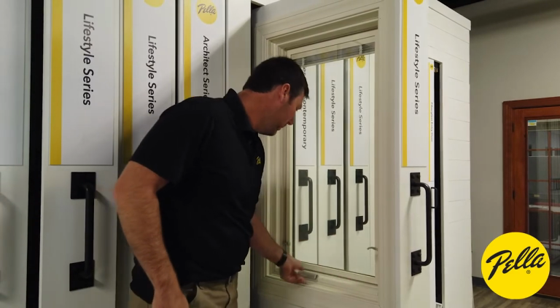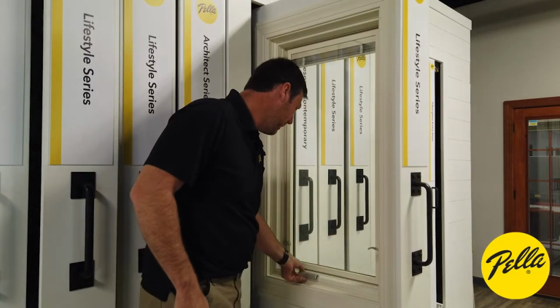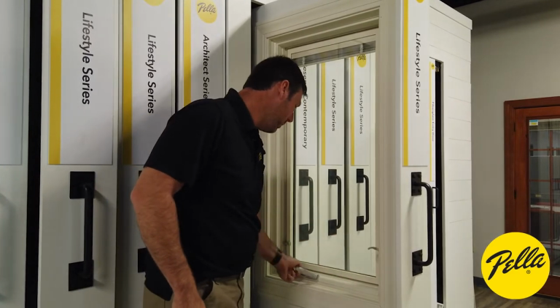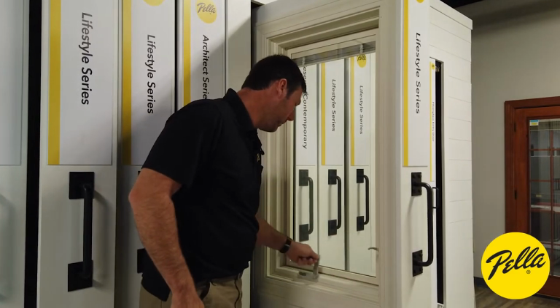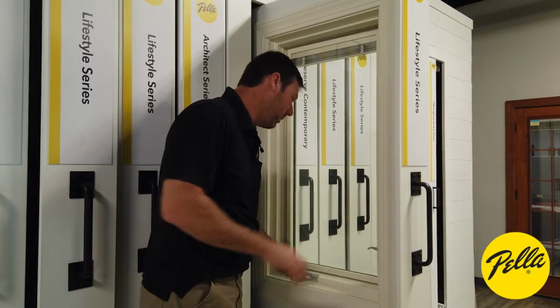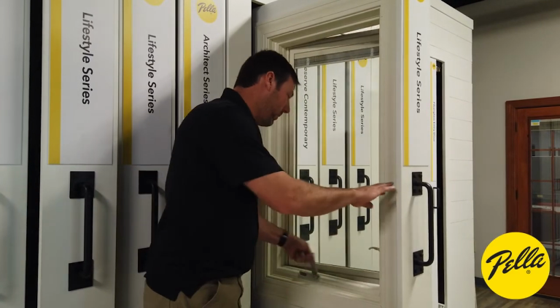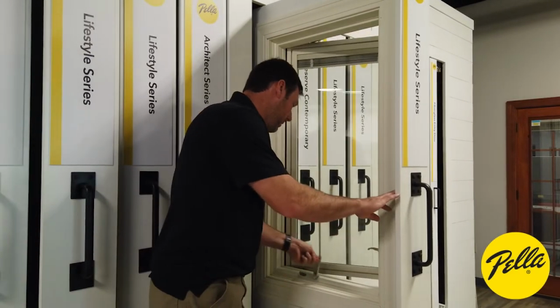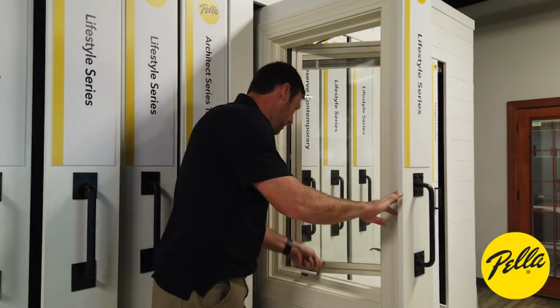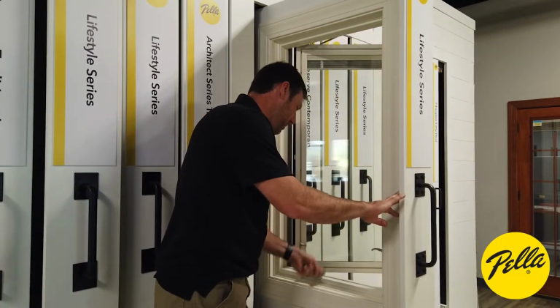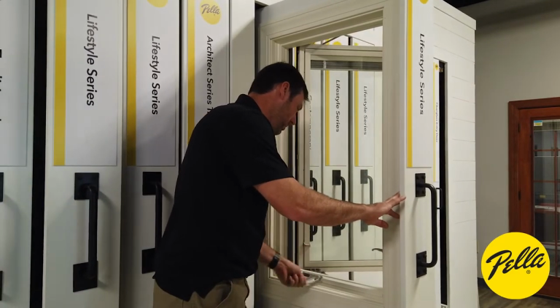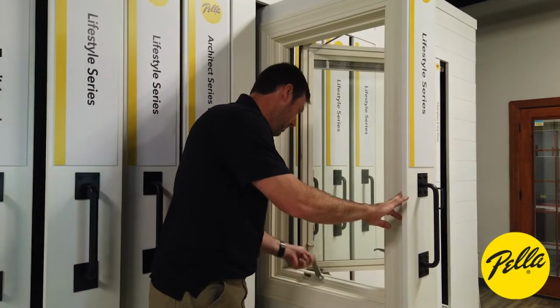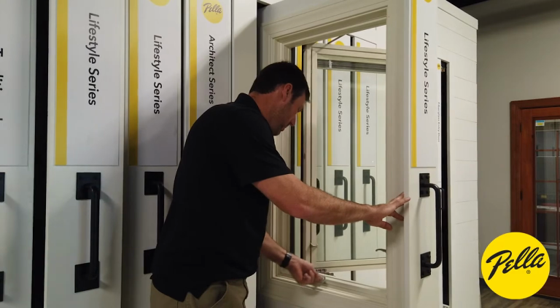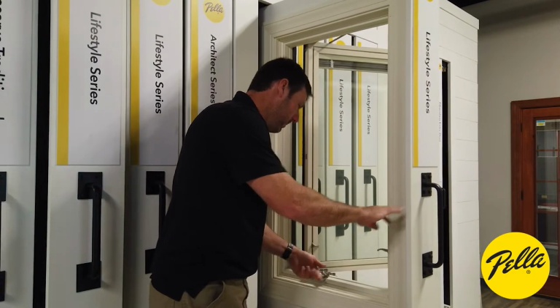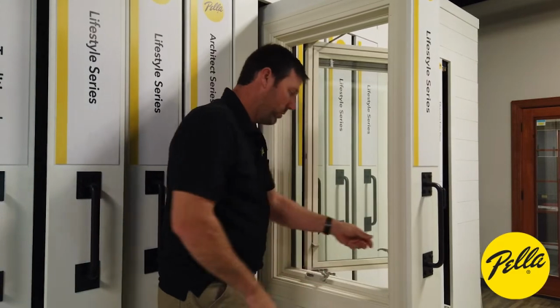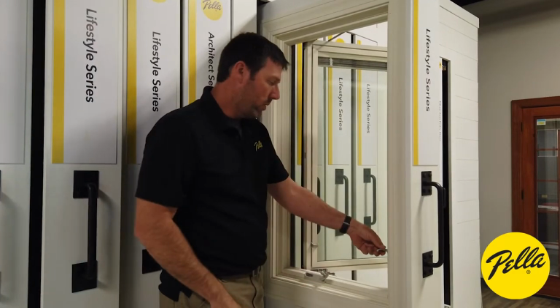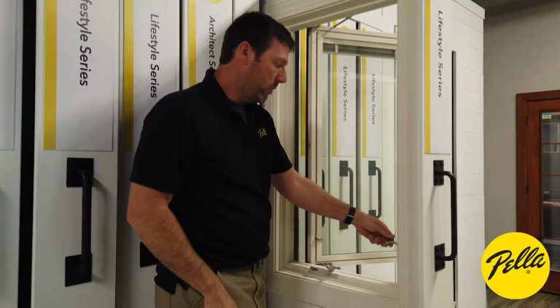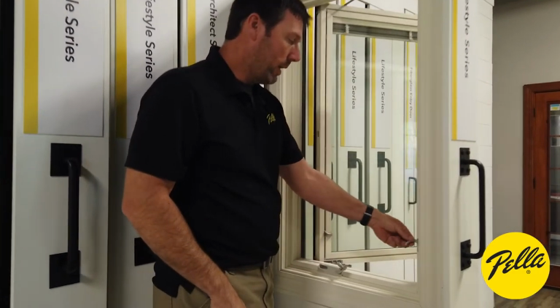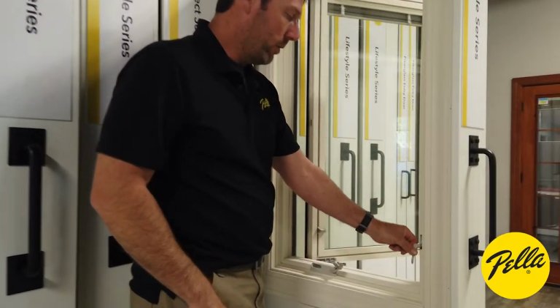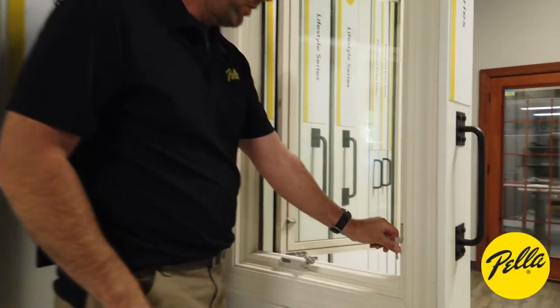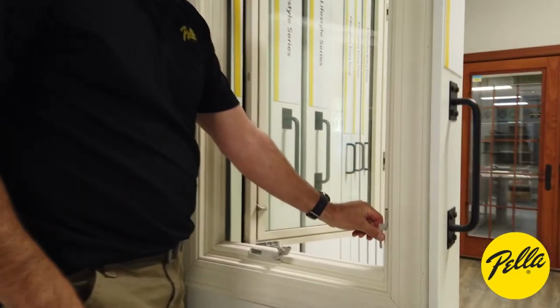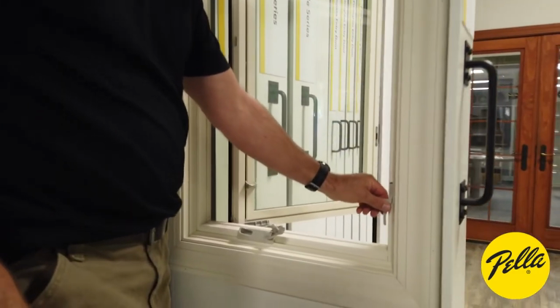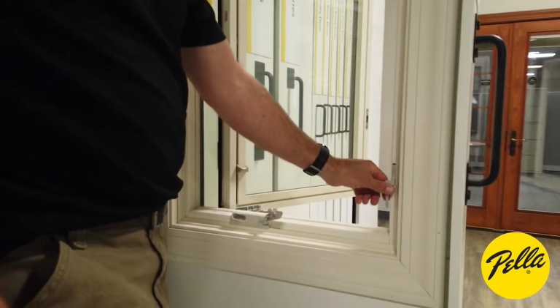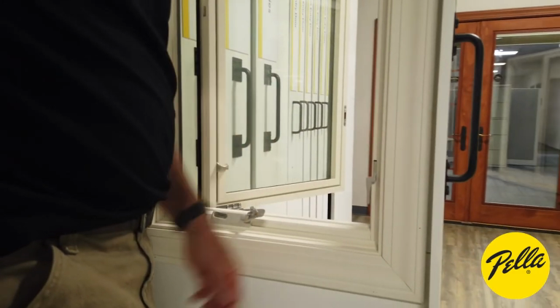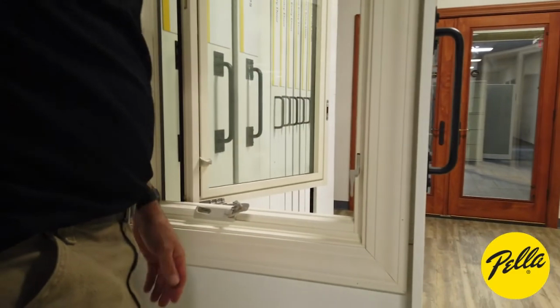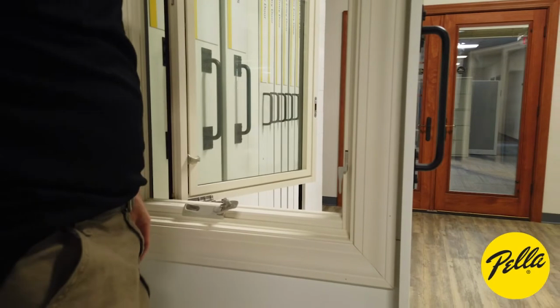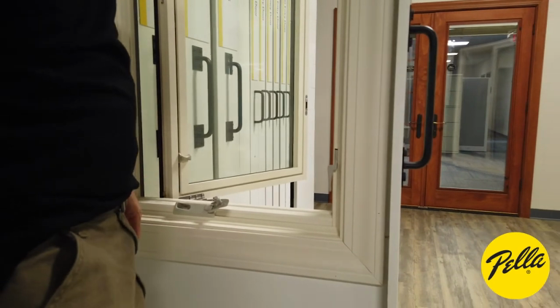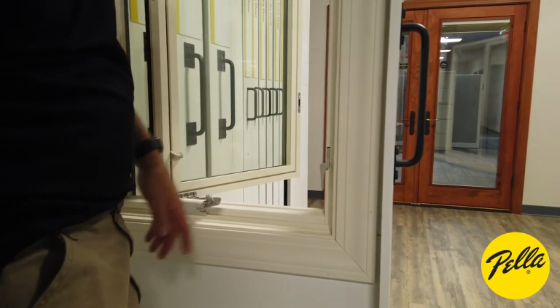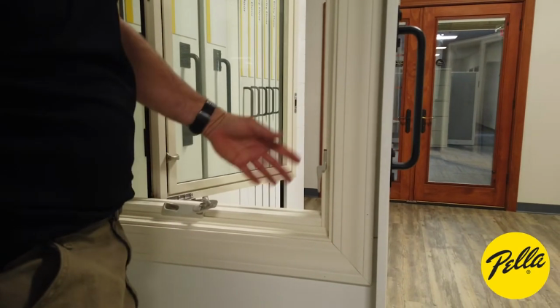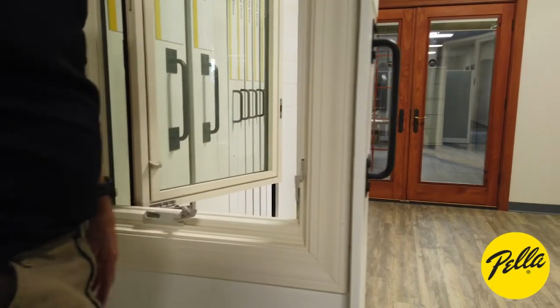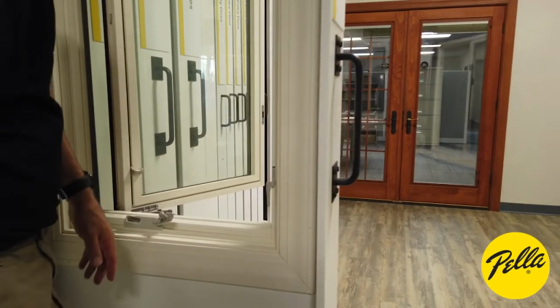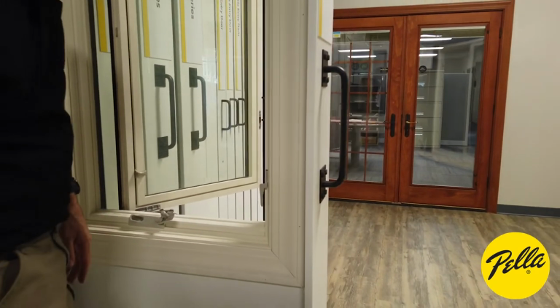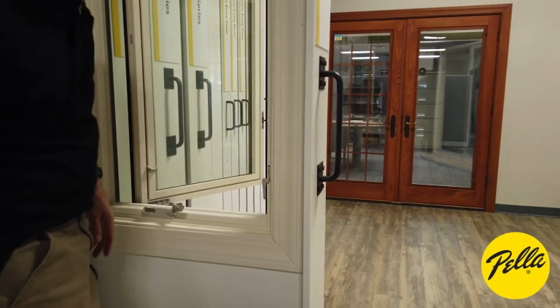We'll go ahead and open this window up first. What you're going to want to do with your lock handle is push it back down into the lock position, and that'll allow us to get in there to replace it.